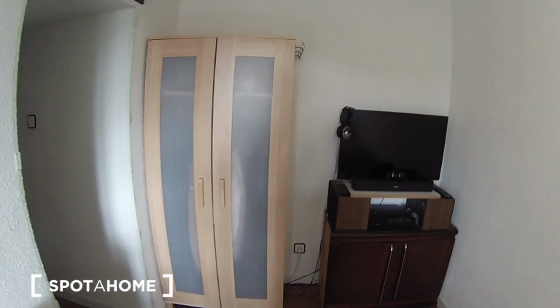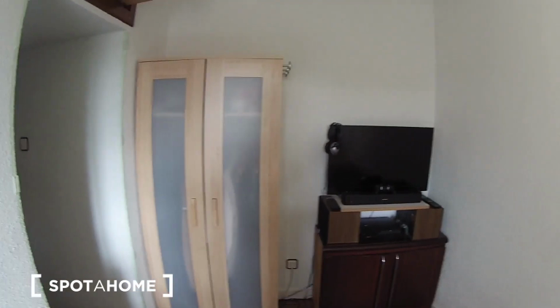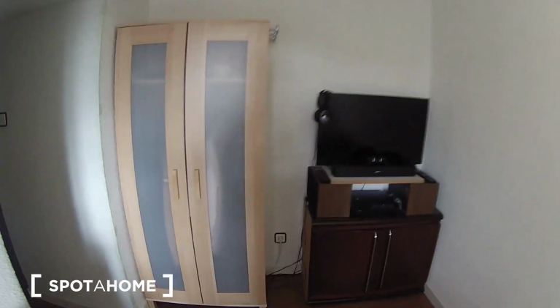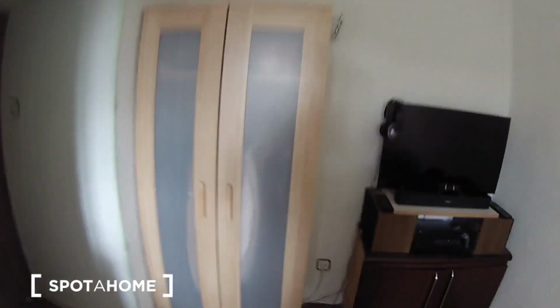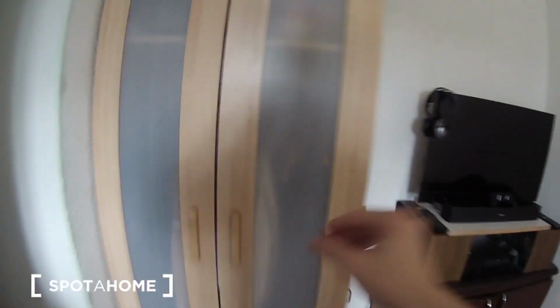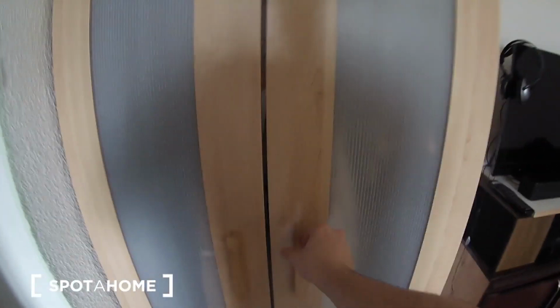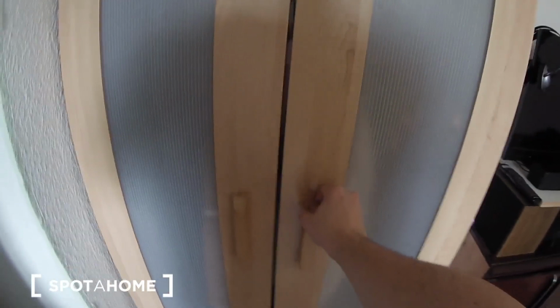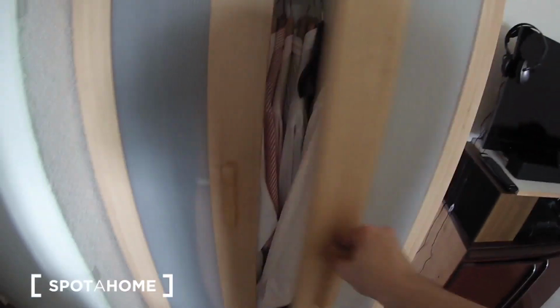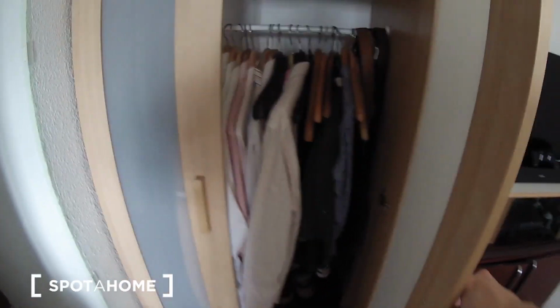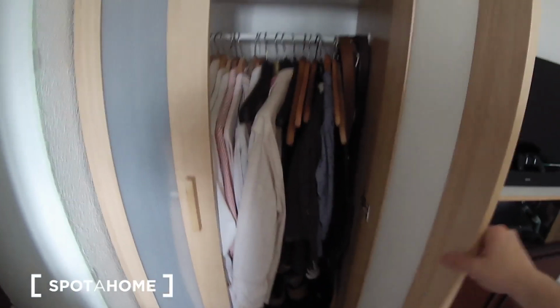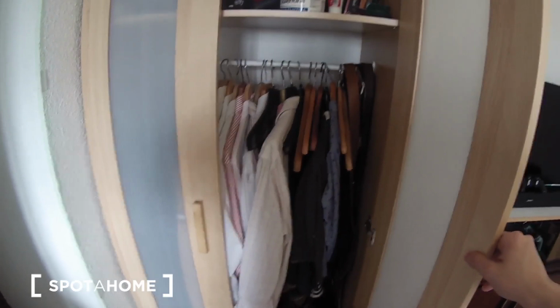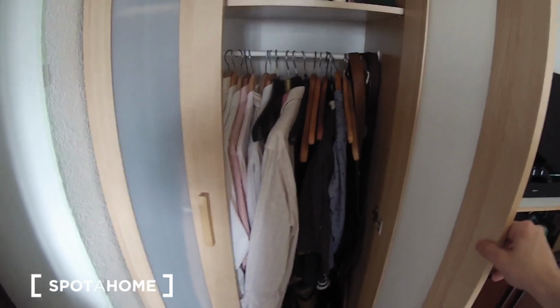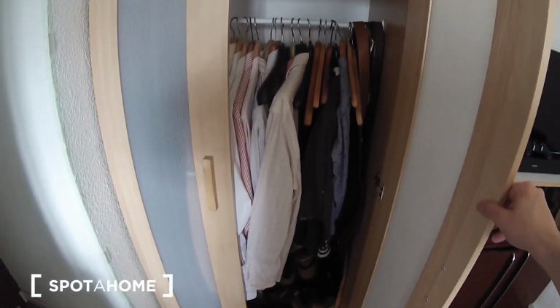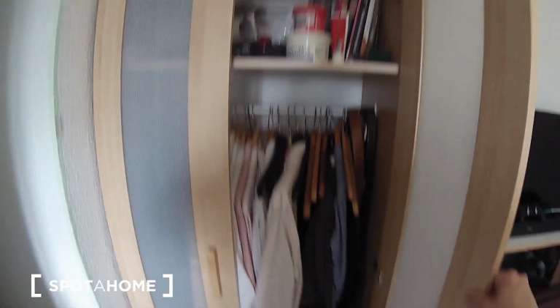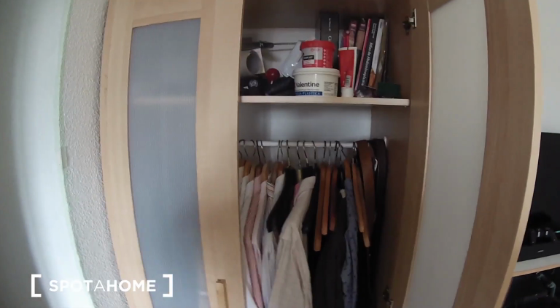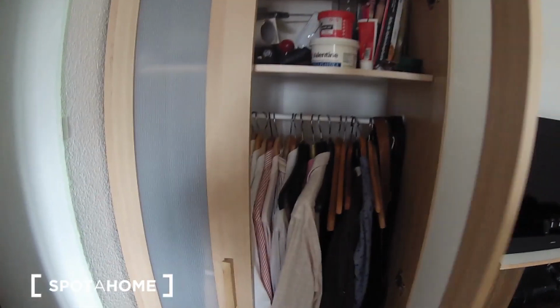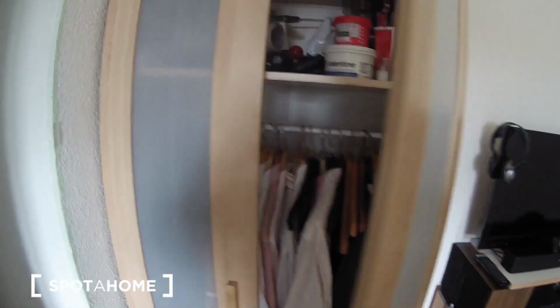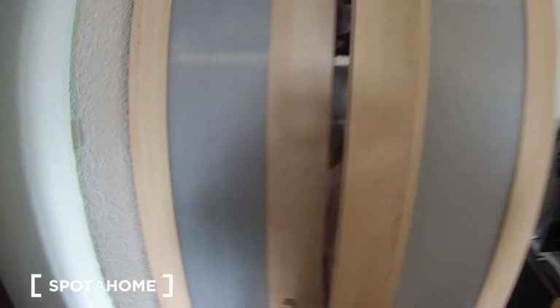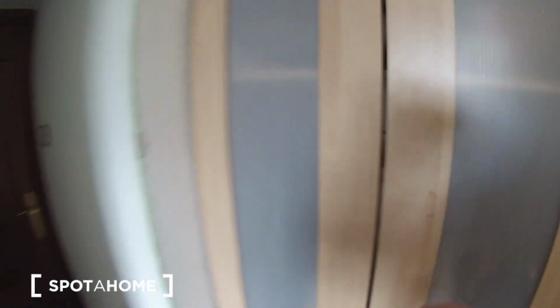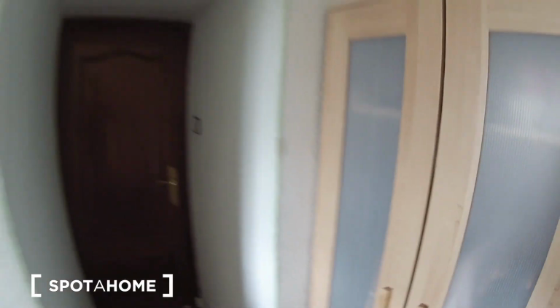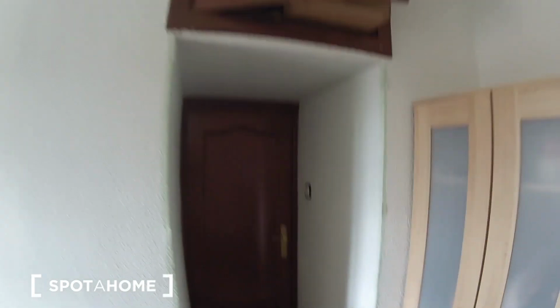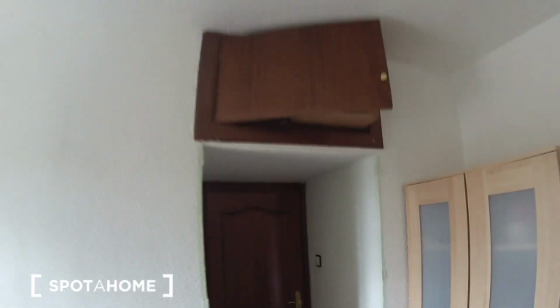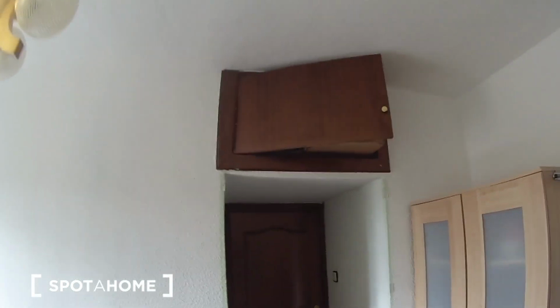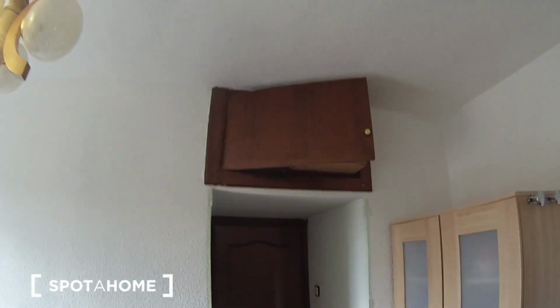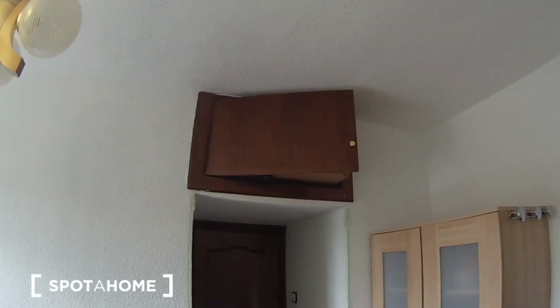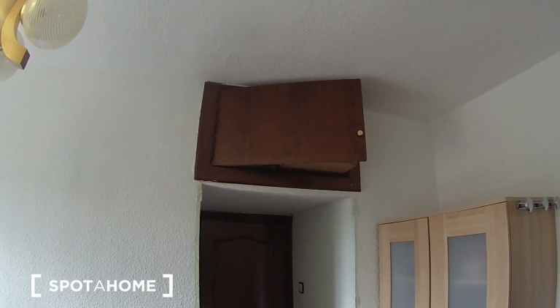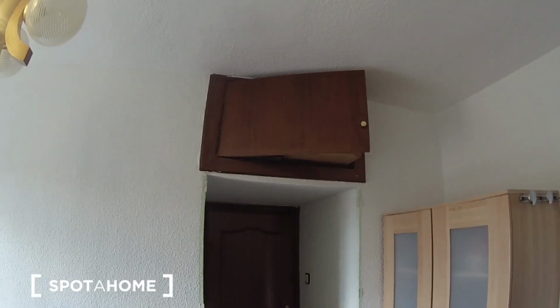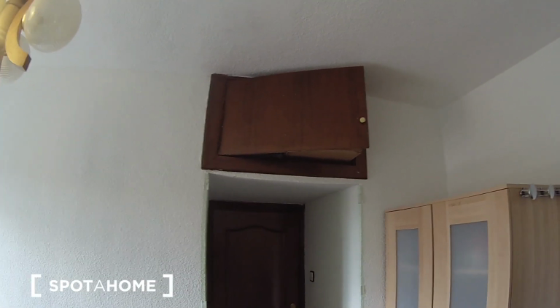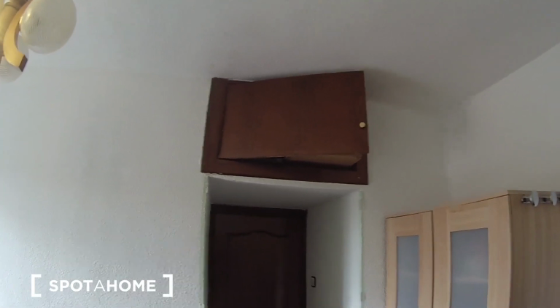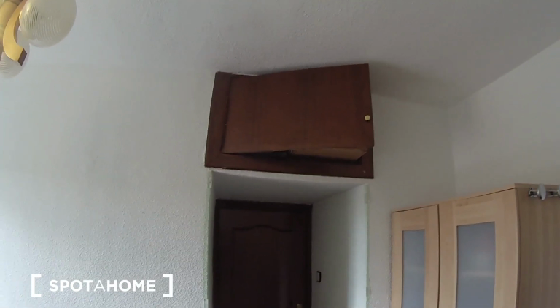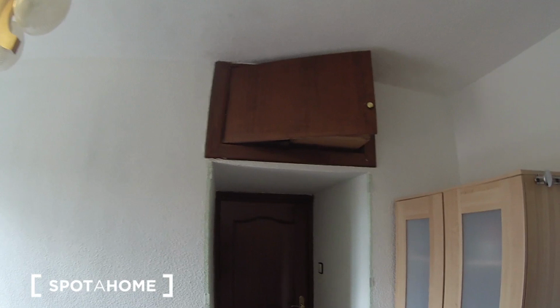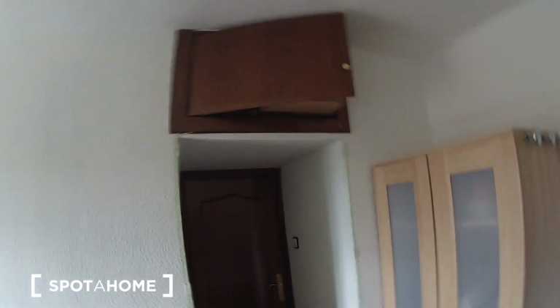Here's the wardrobe — I'm gonna open it to show you how it's divided. Here you have space for your clothes and some storage space up there, and here you have some storage space as well, so it looks perfect.